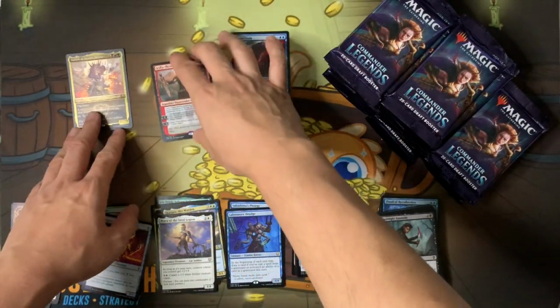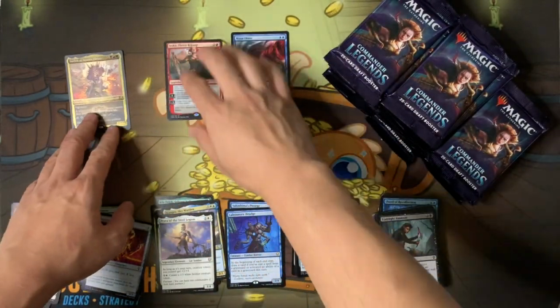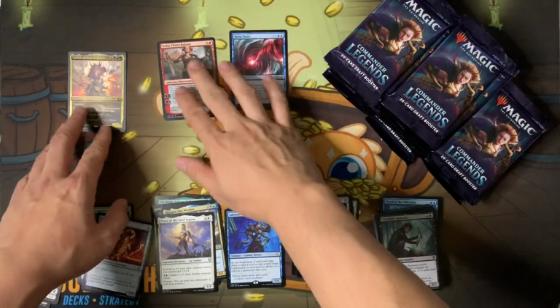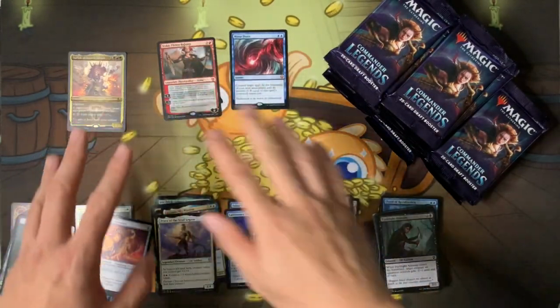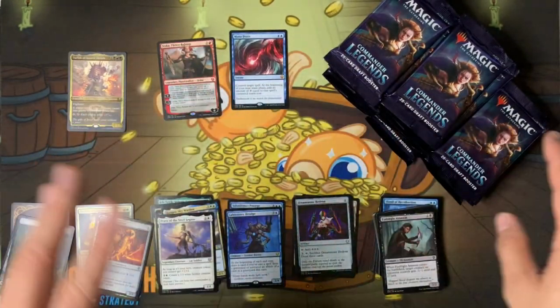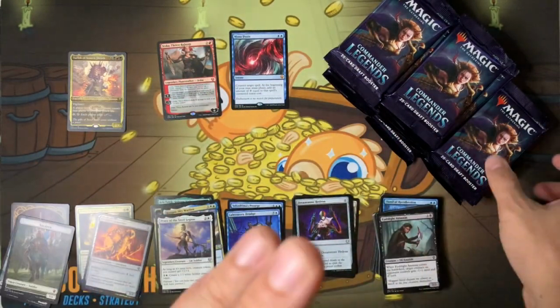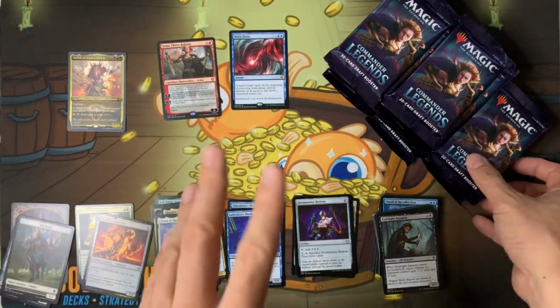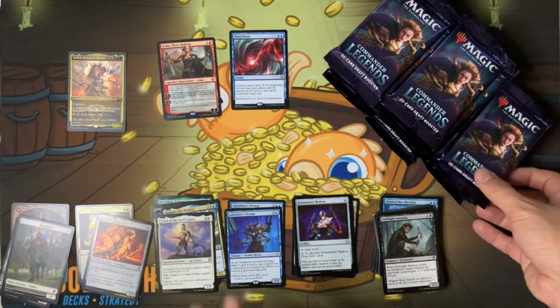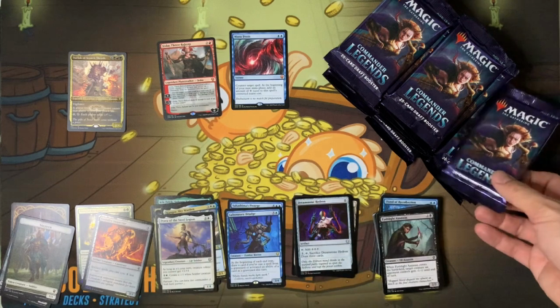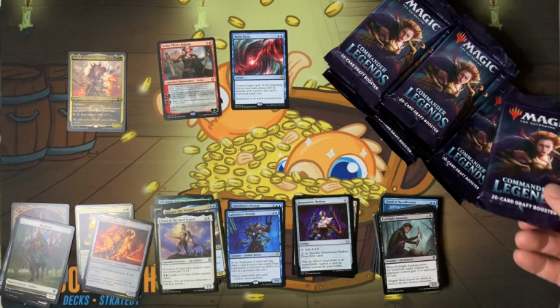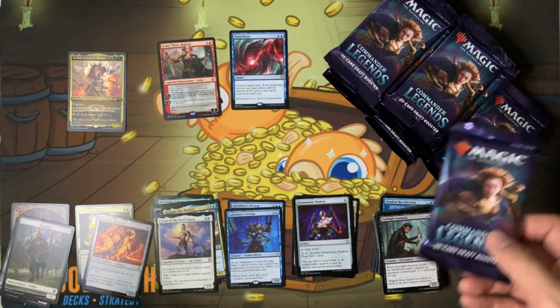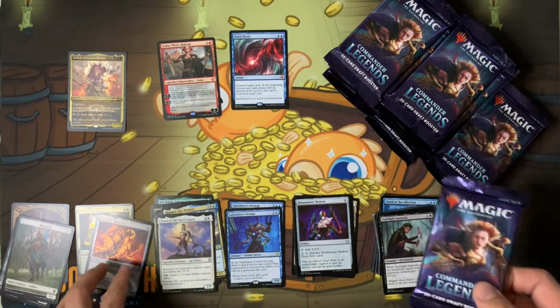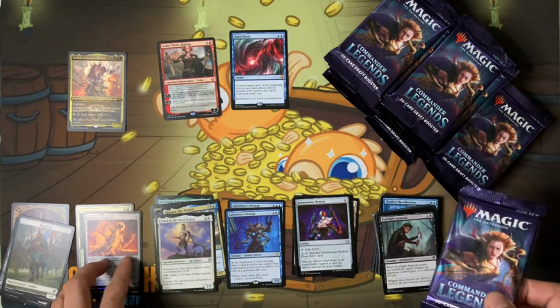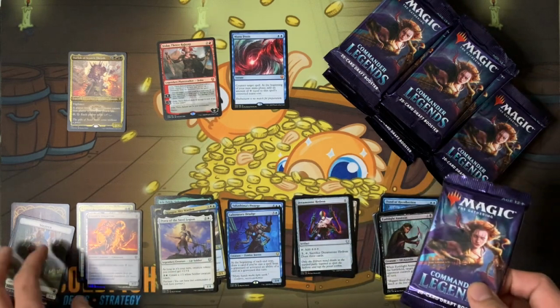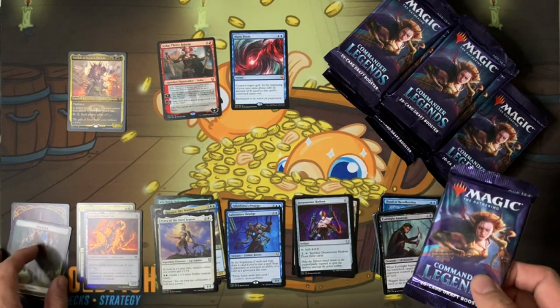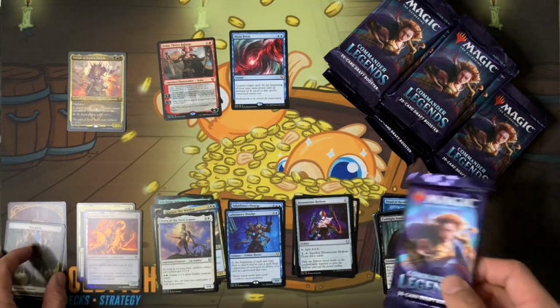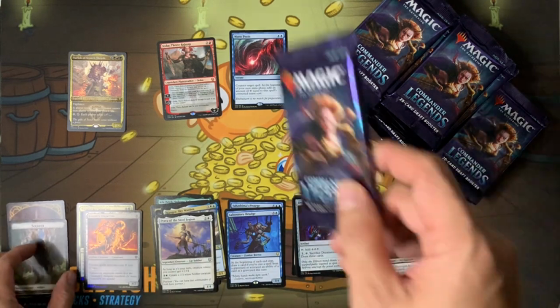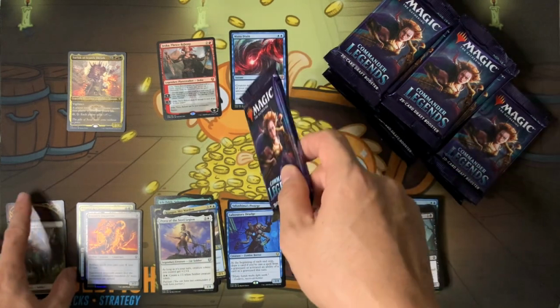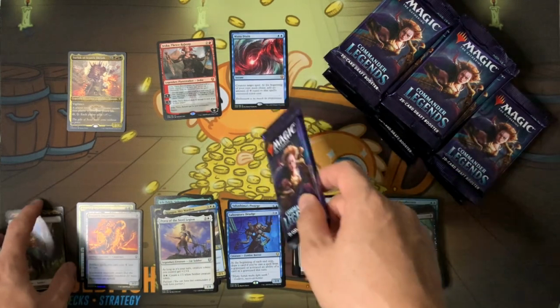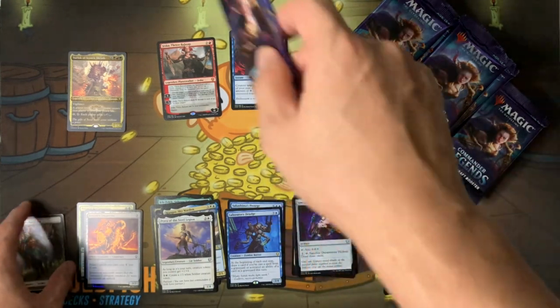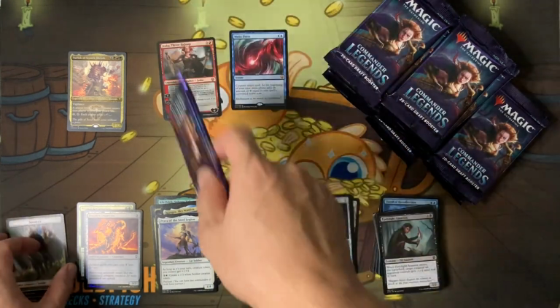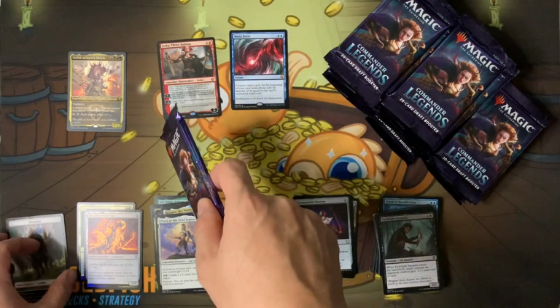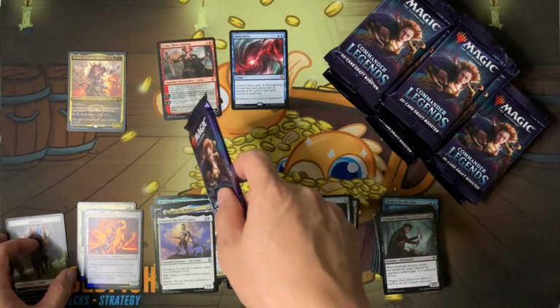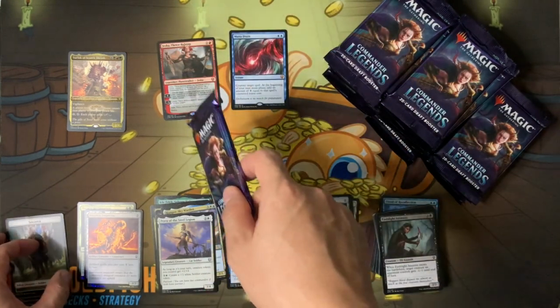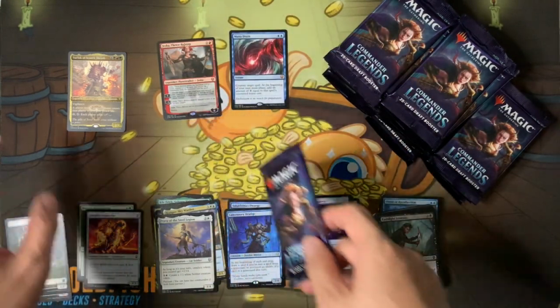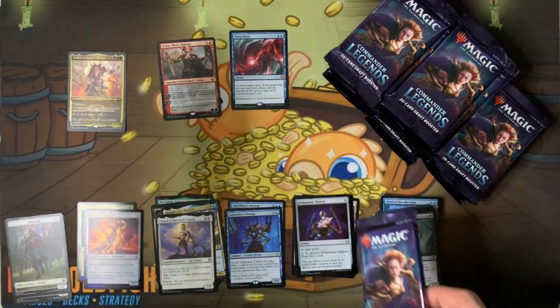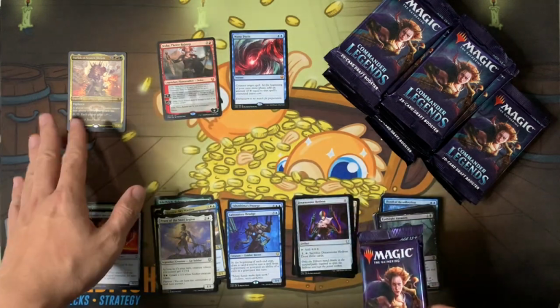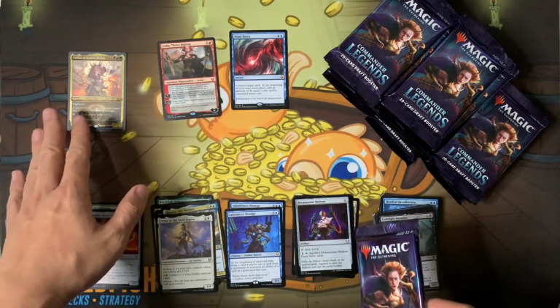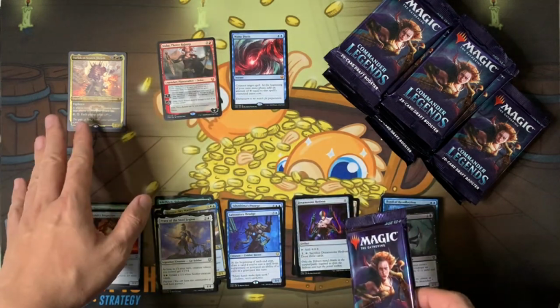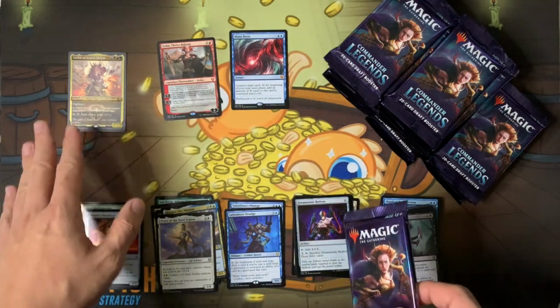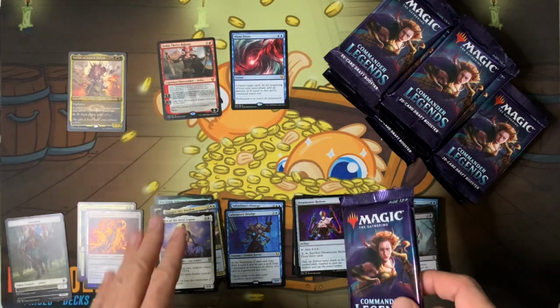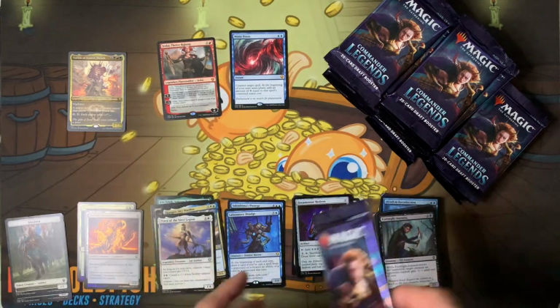We've opened three booster packs and we've got Mana Drain, a Jessica mythic, and a Yurlok etched foil. Wow — if you get these for about $100 a box, that kind of pays for Mana Drain, because Mana Drain was worth $100-something. It's not worth that much now, but Mana Drain will go back up guaranteed — it's an EDH staple and goes in any blue deck.